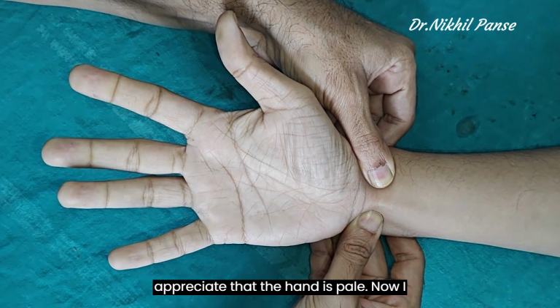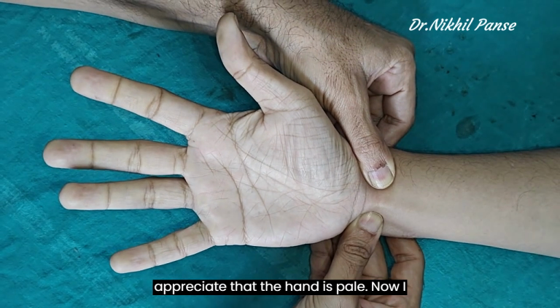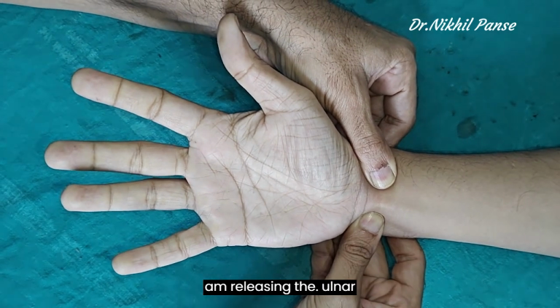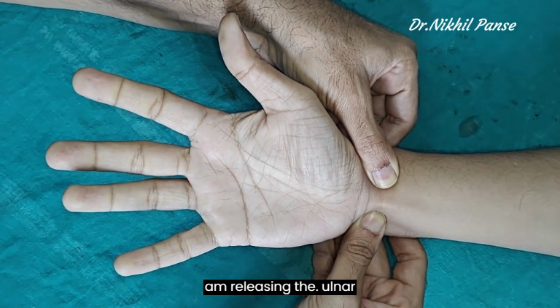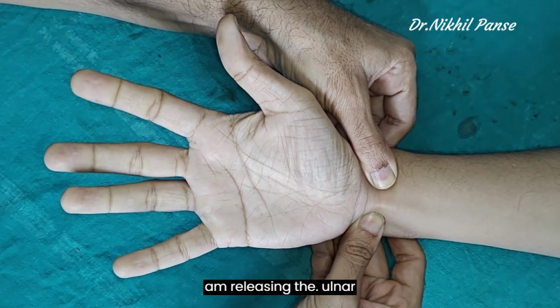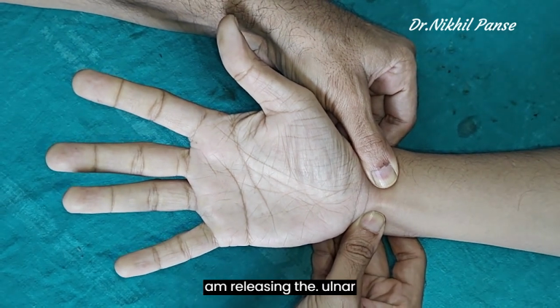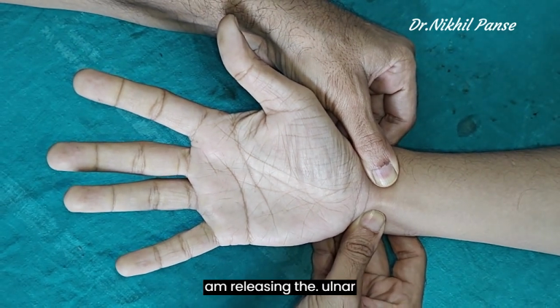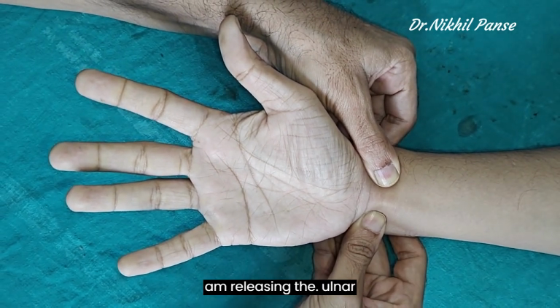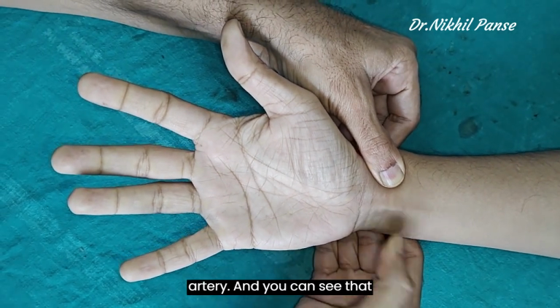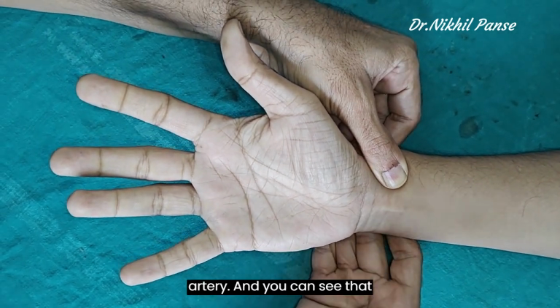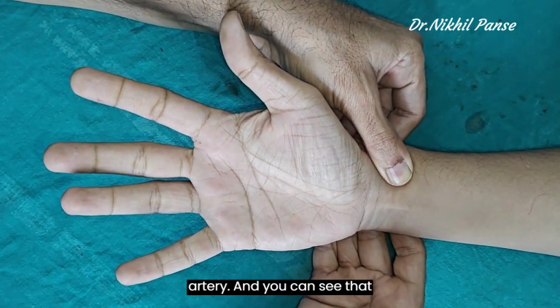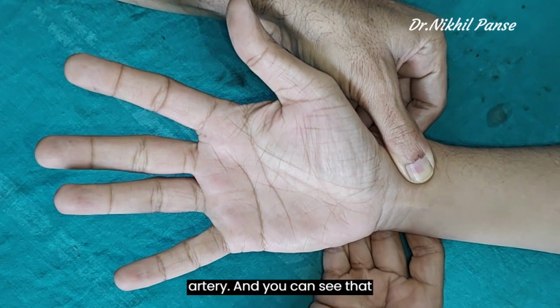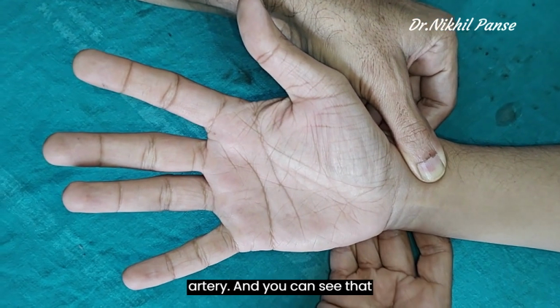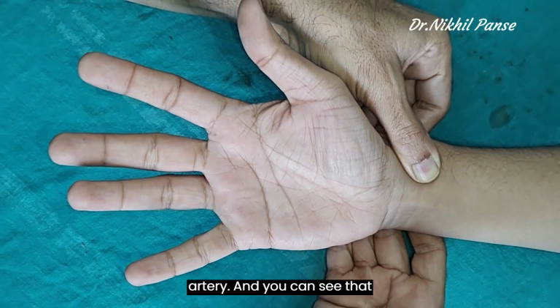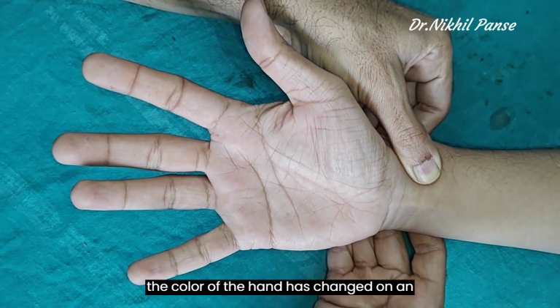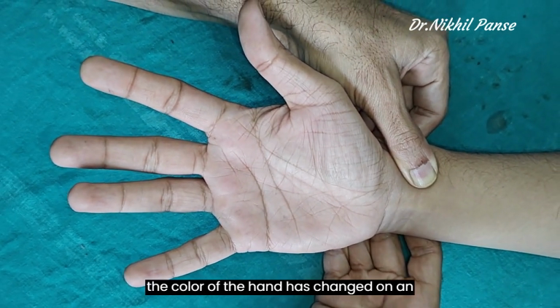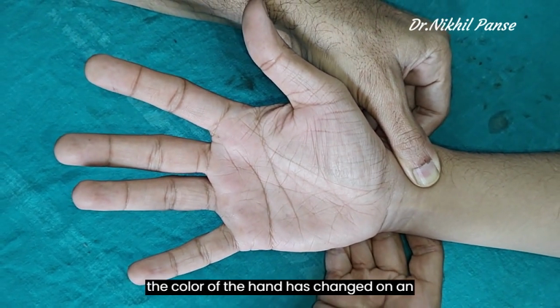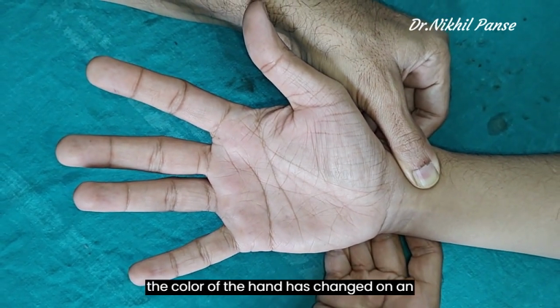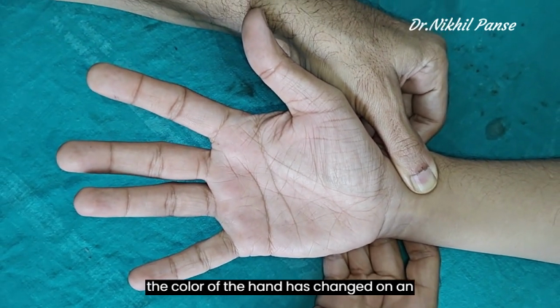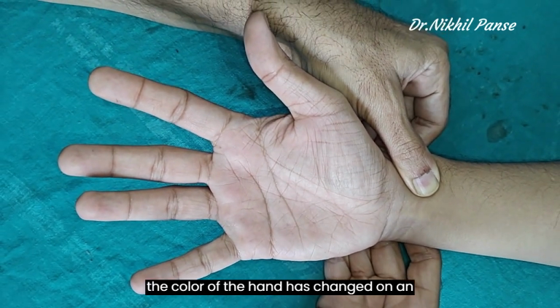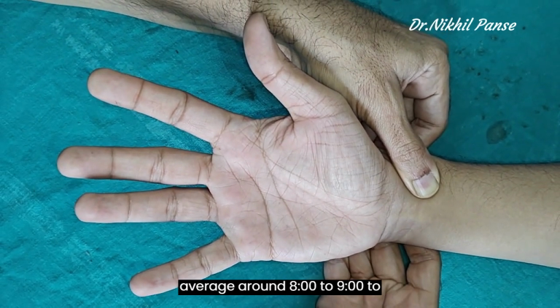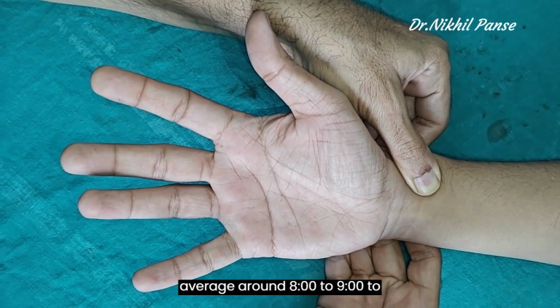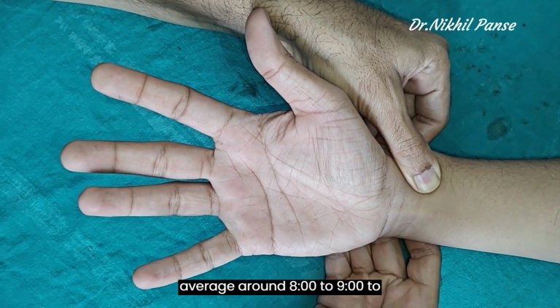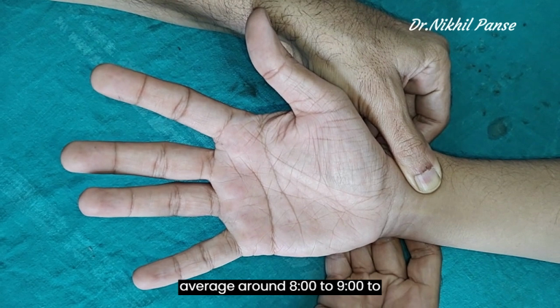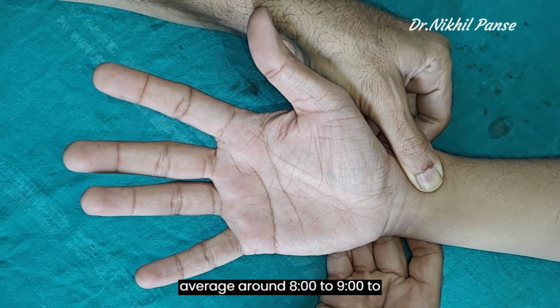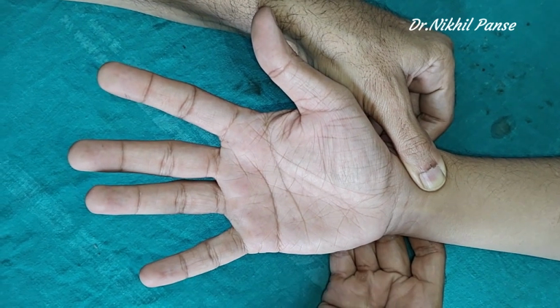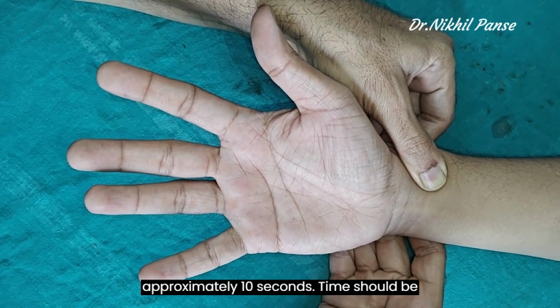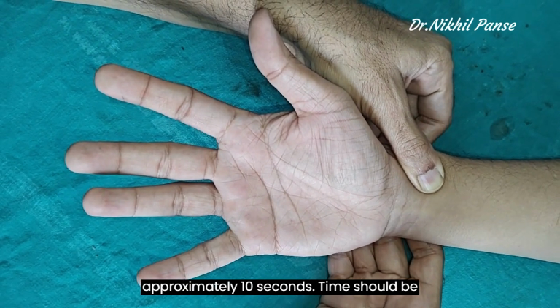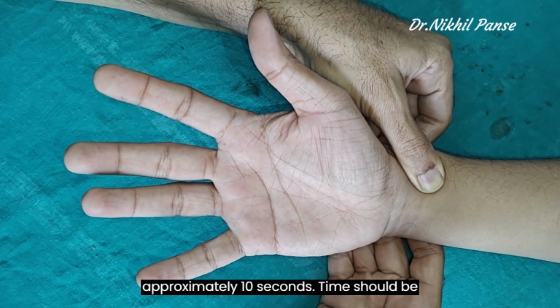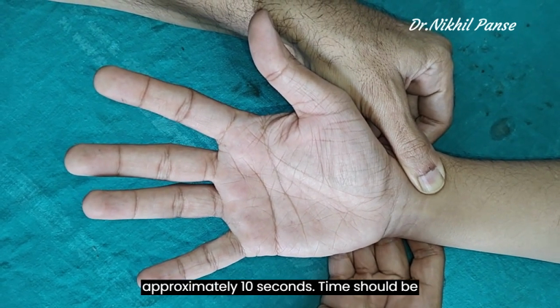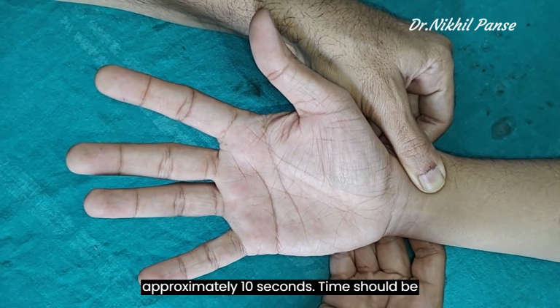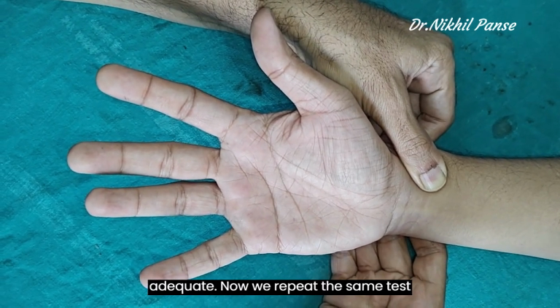Now I am releasing the ulnar artery, and you can see that the color of the hand has changed. On average, around 8 to 9 to approximately 10 seconds time should be adequate.